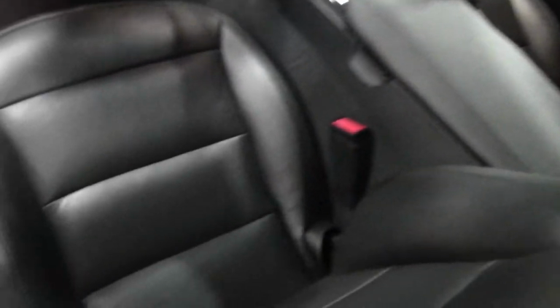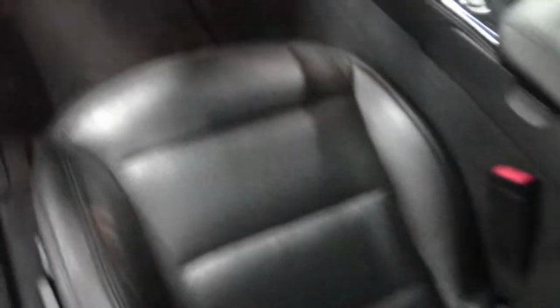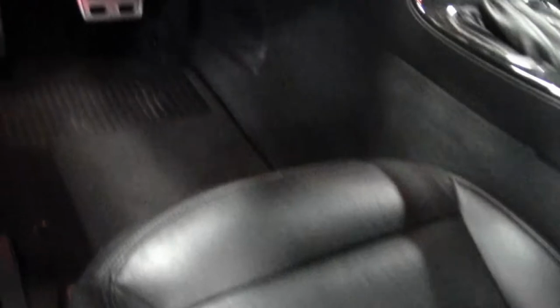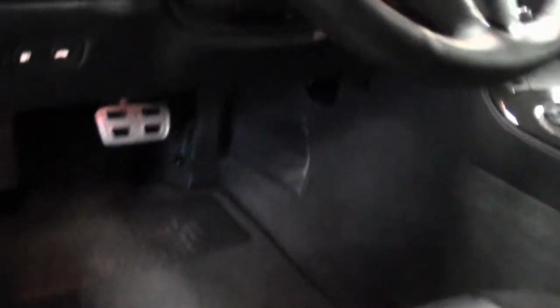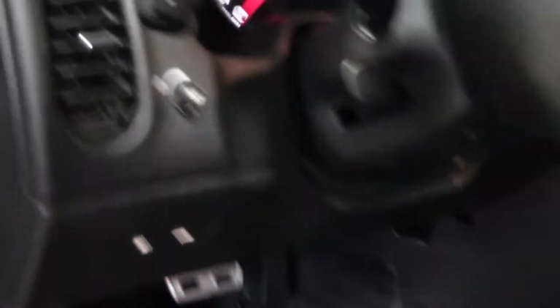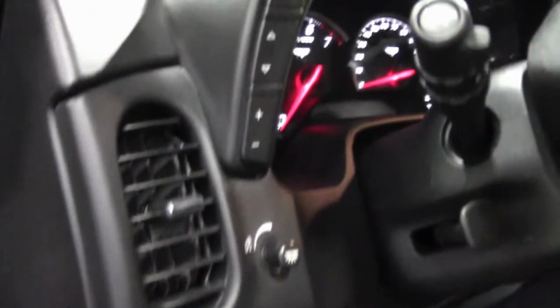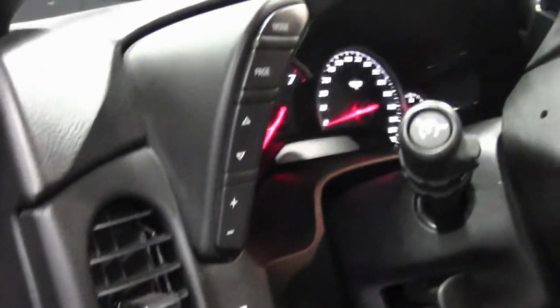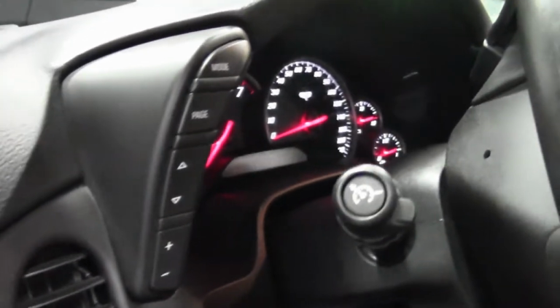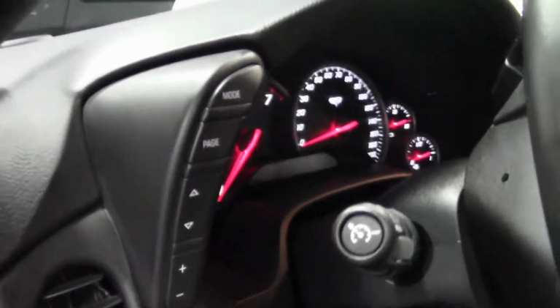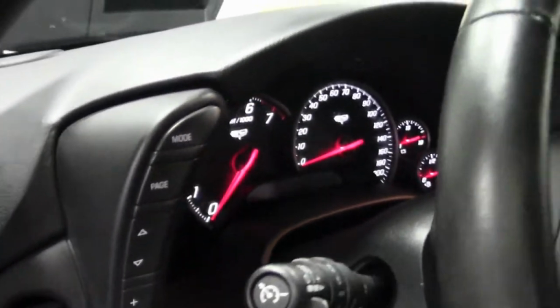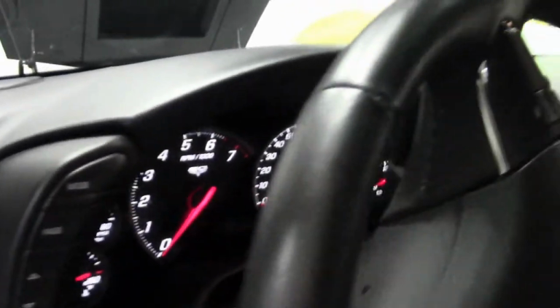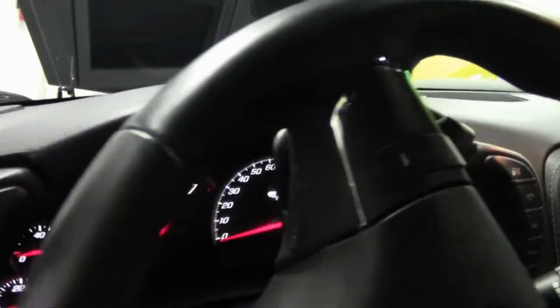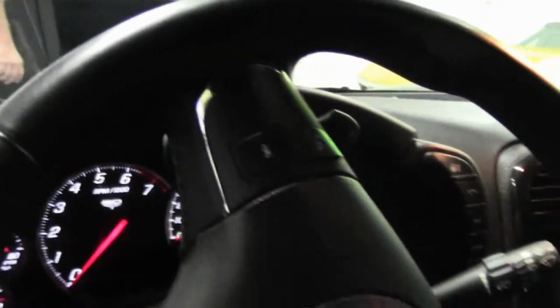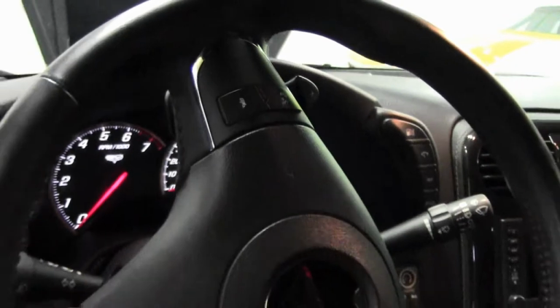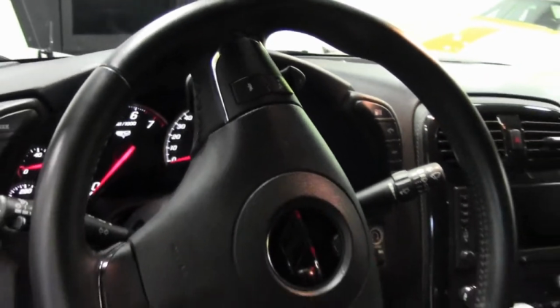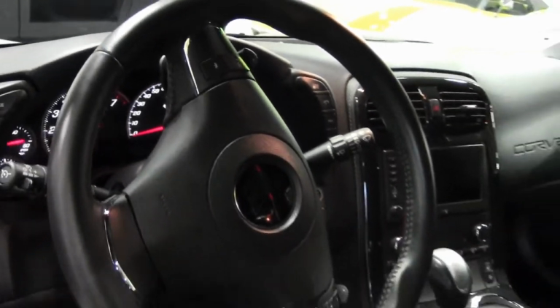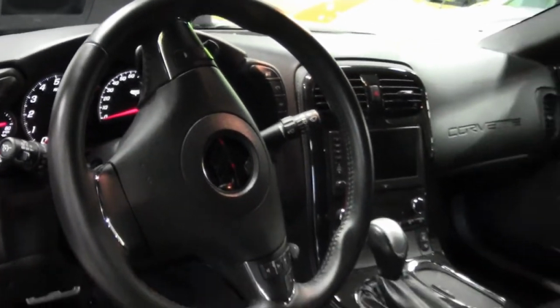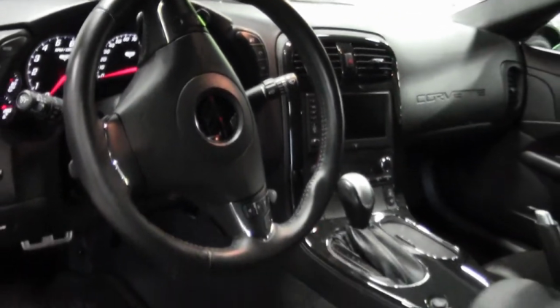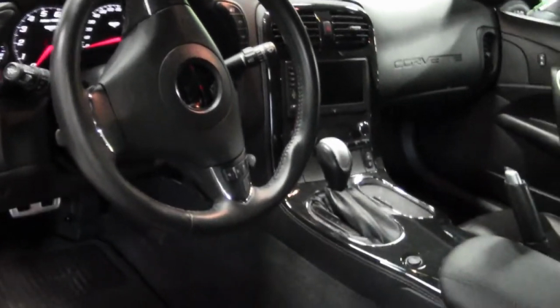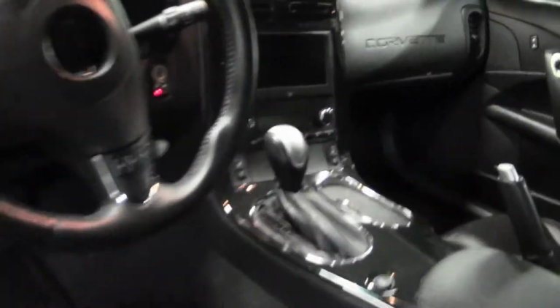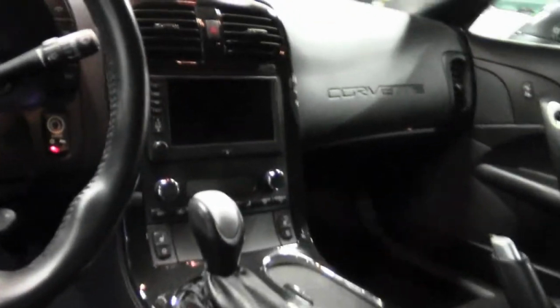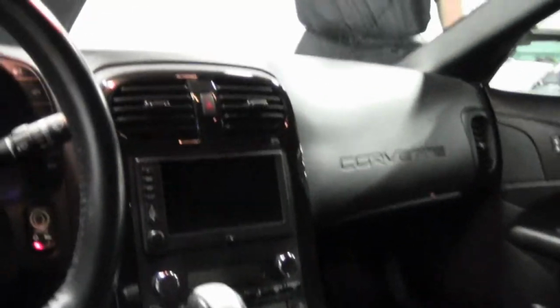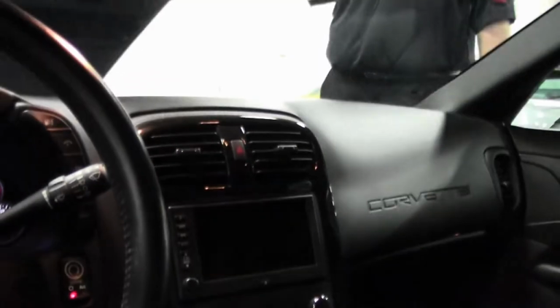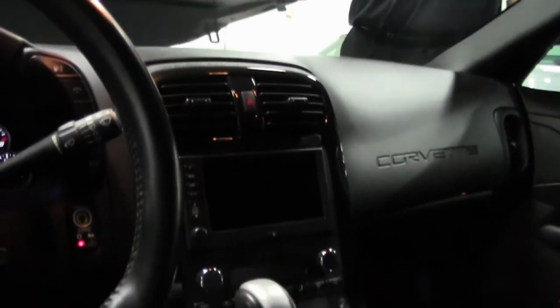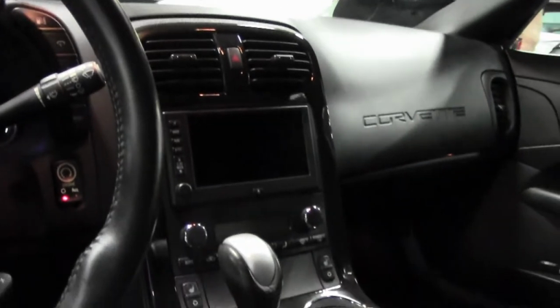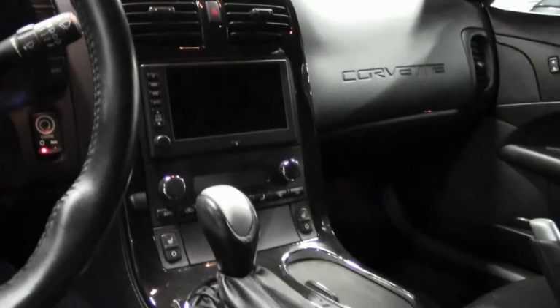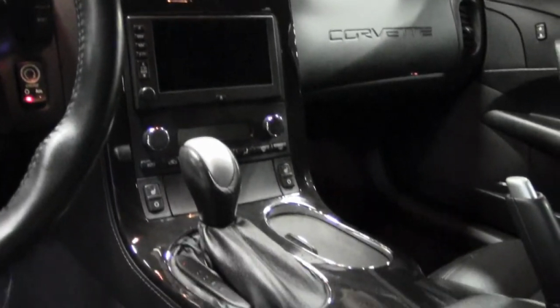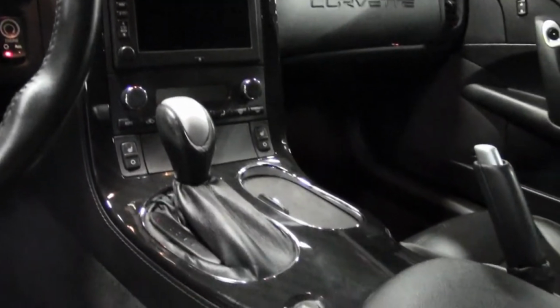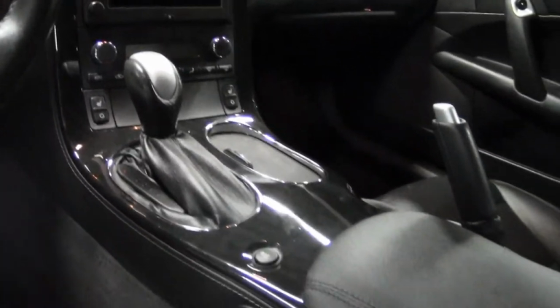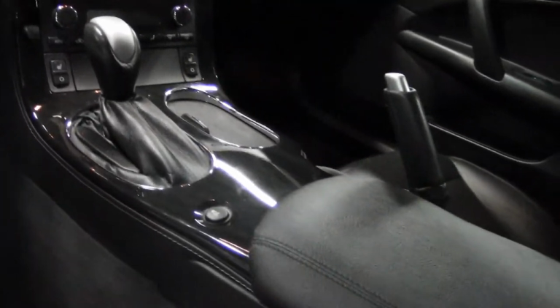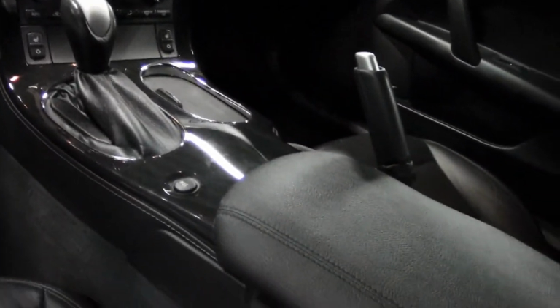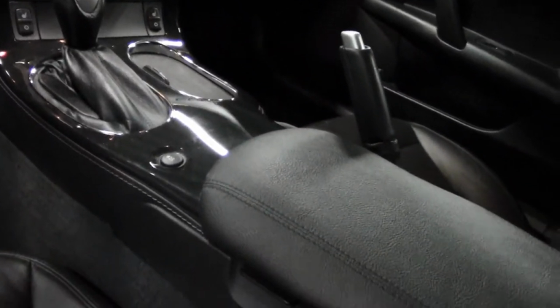We do search out these lower mileage cars, typically very well kept. There is a free Carfax report right next to the description of this car — just click on the icon and it will come up for you.